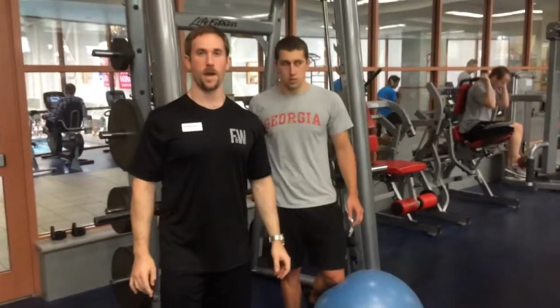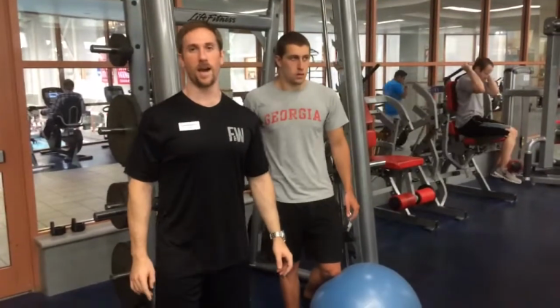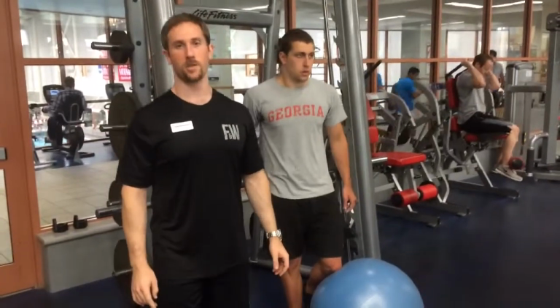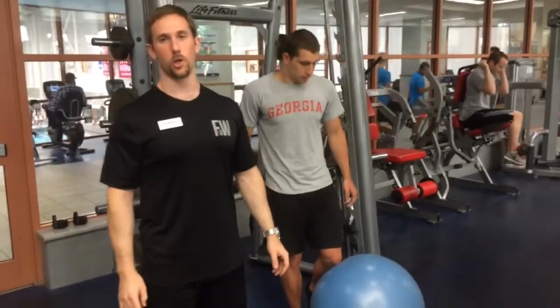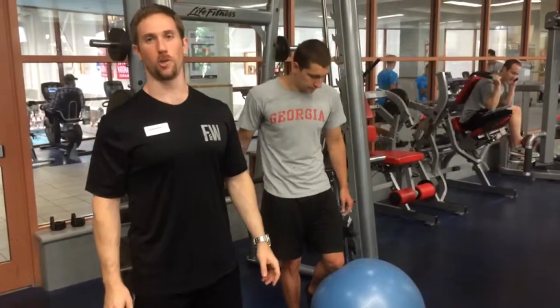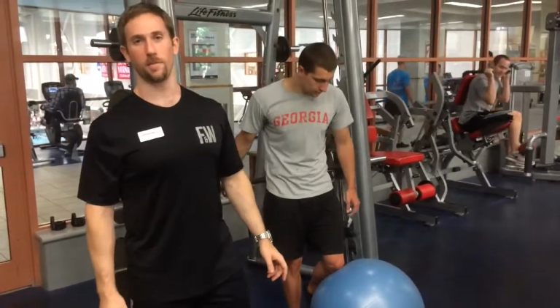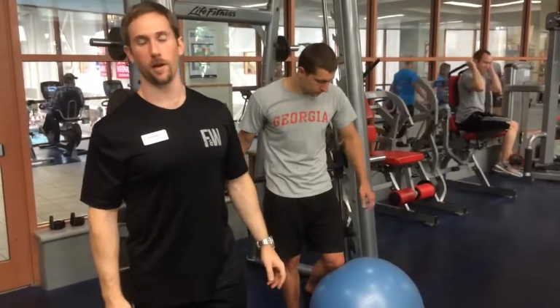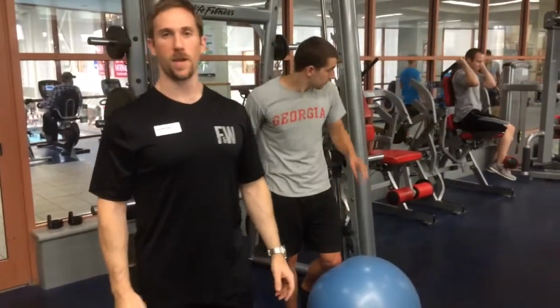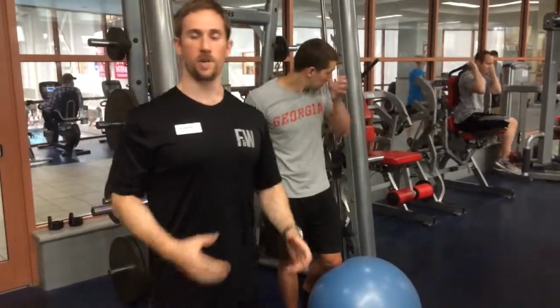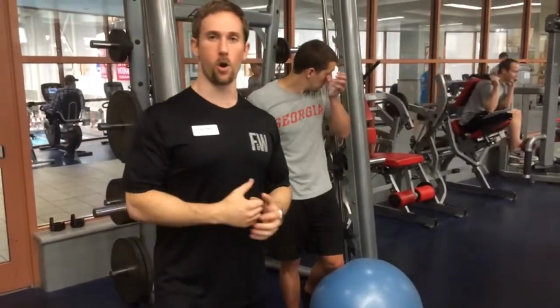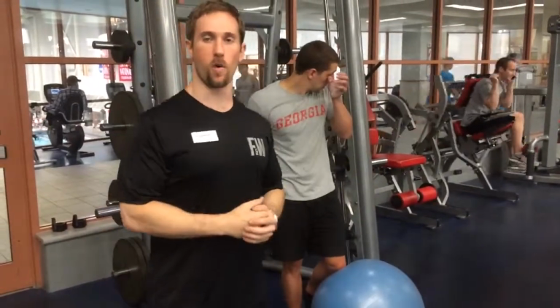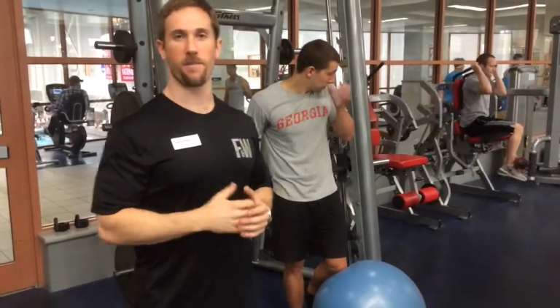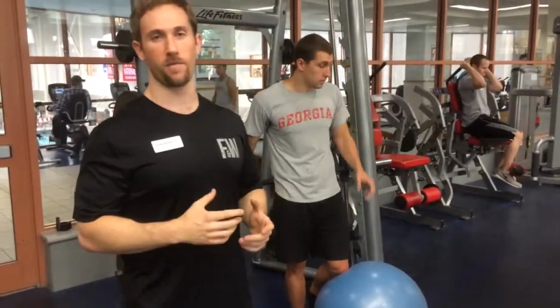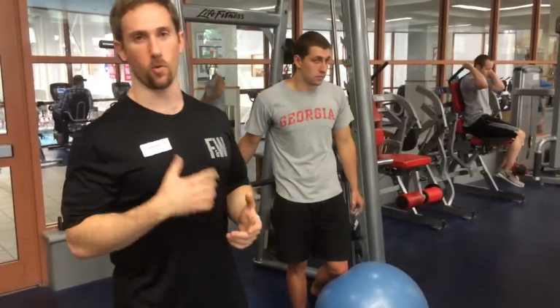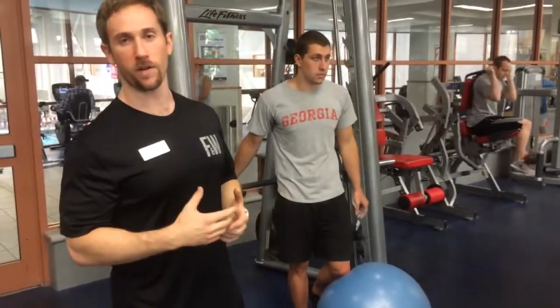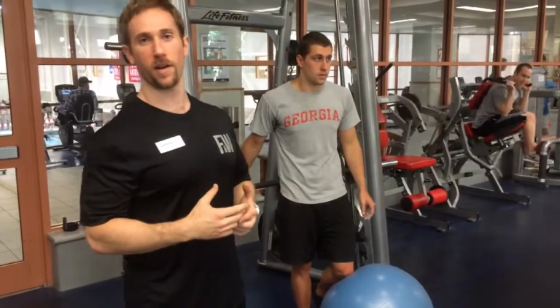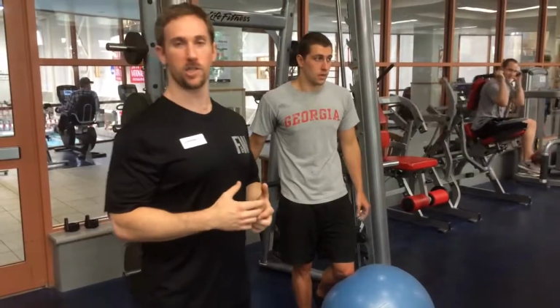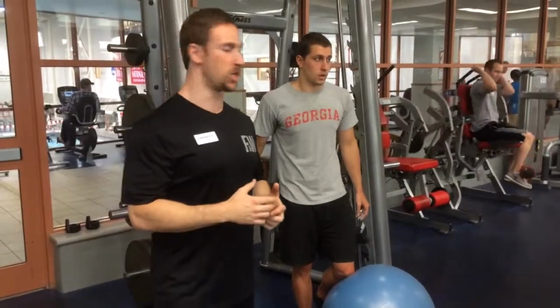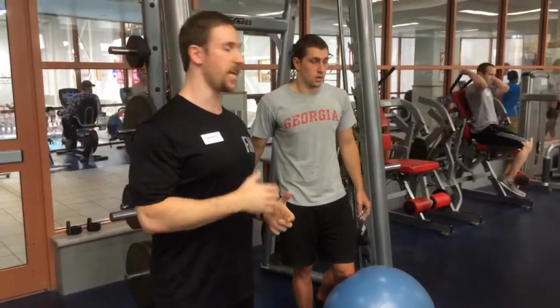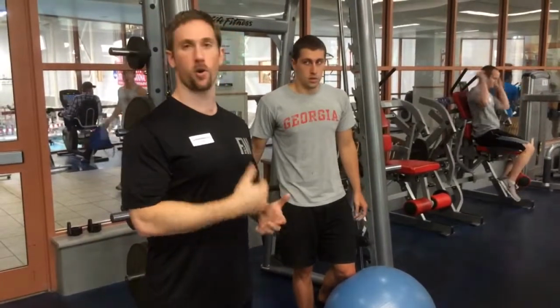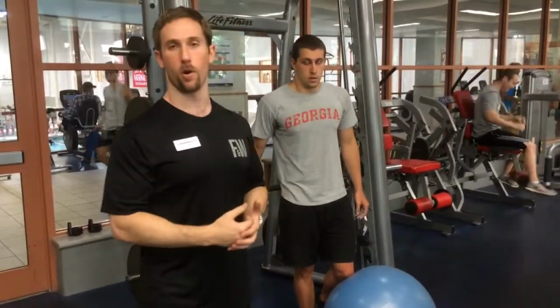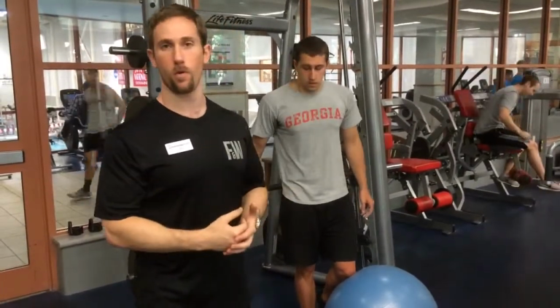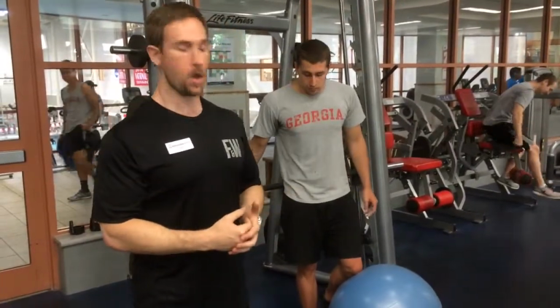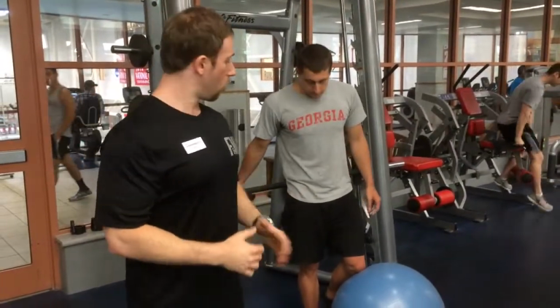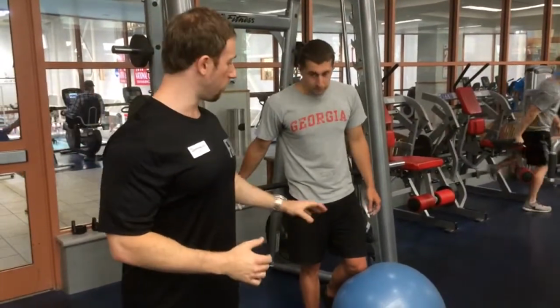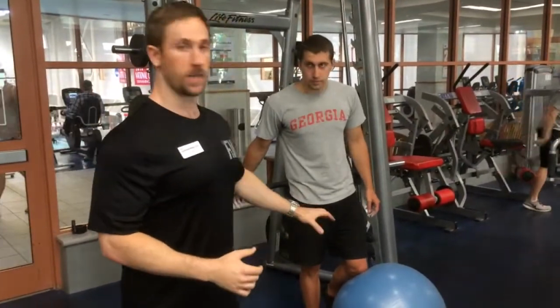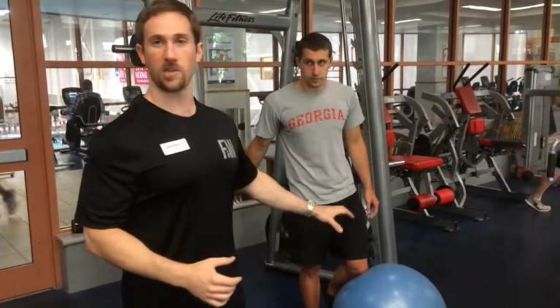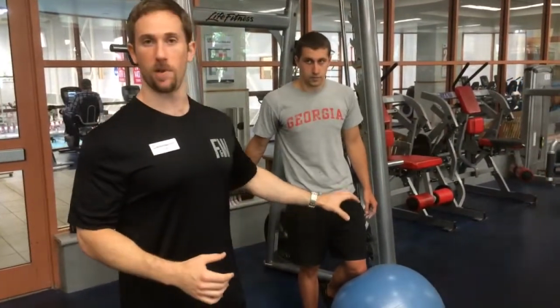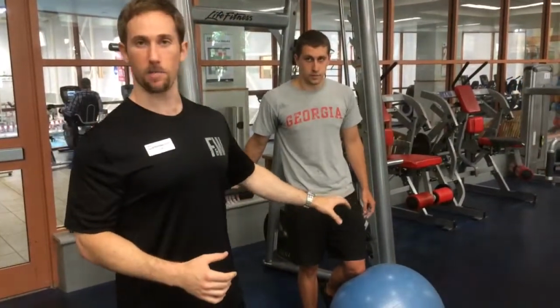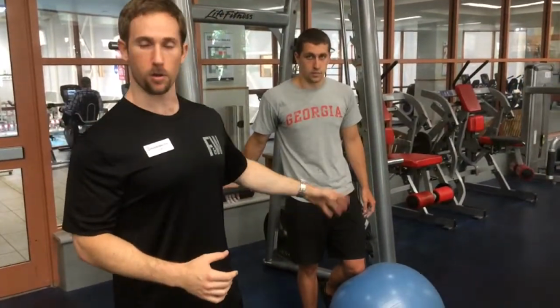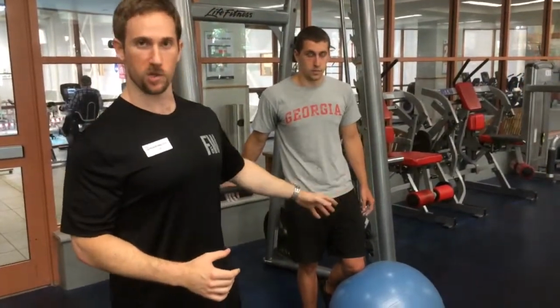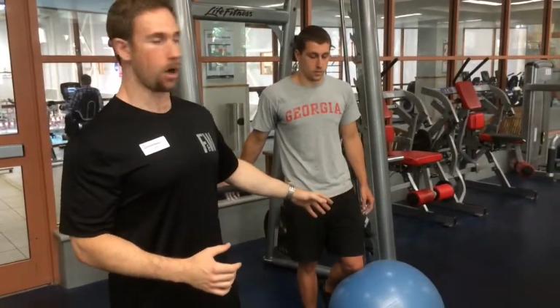Hey guys, Joel Seidman here. I'm going to be going over one of my favorite rowing variations. It's just an inverted row with your feet on a stability ball or a Swiss ball.